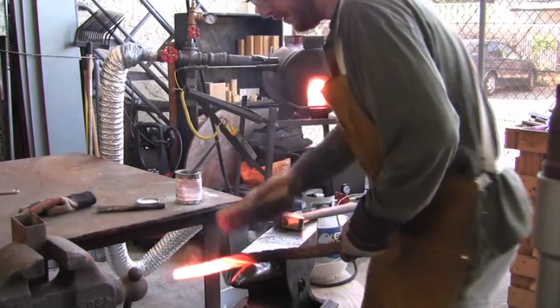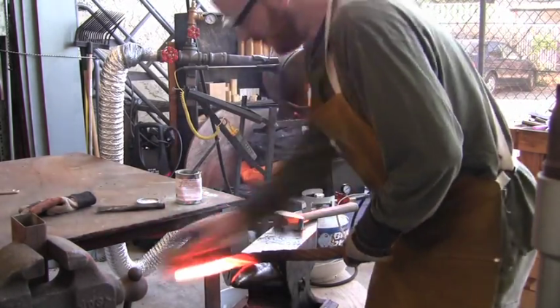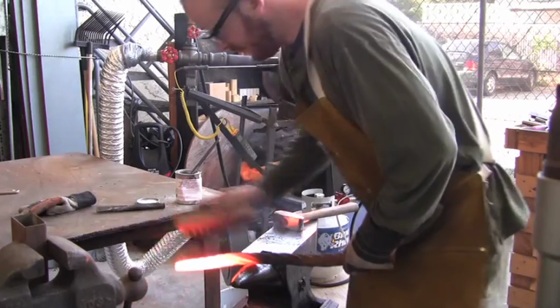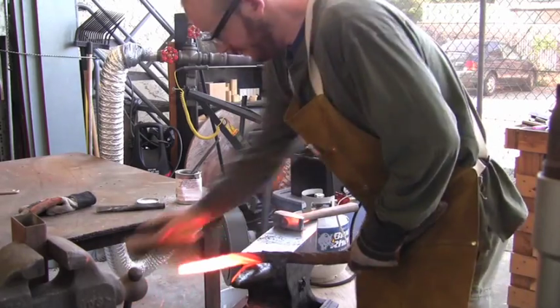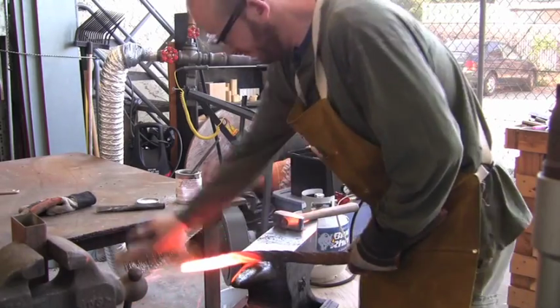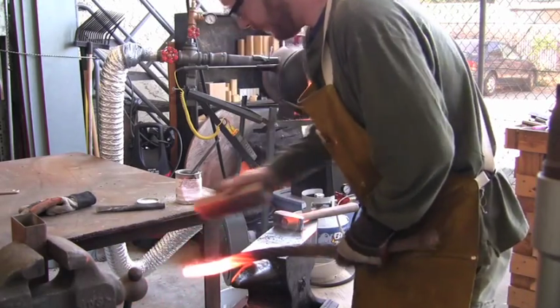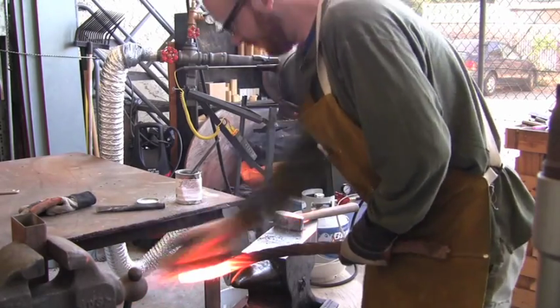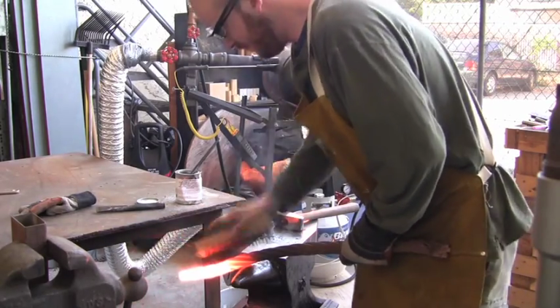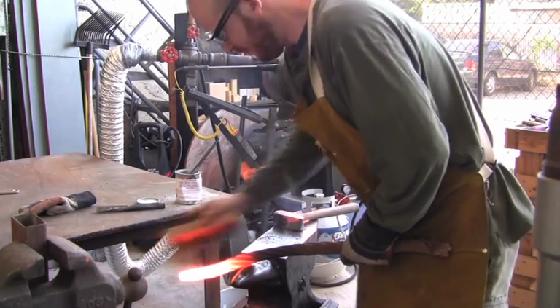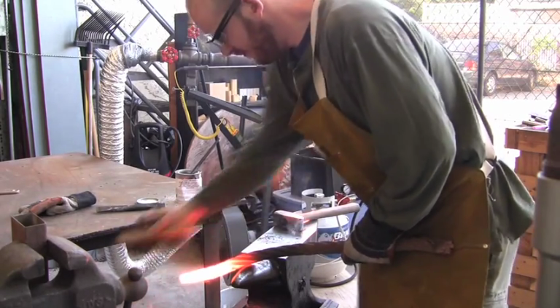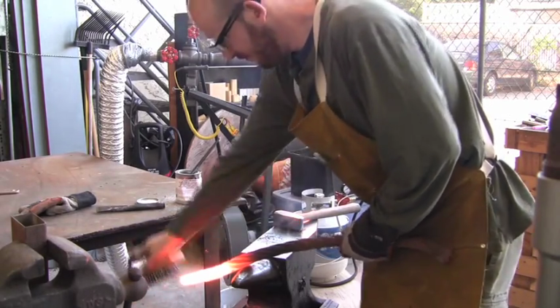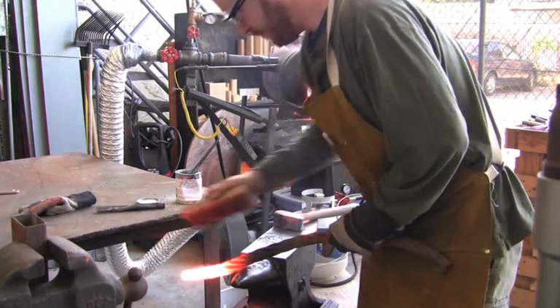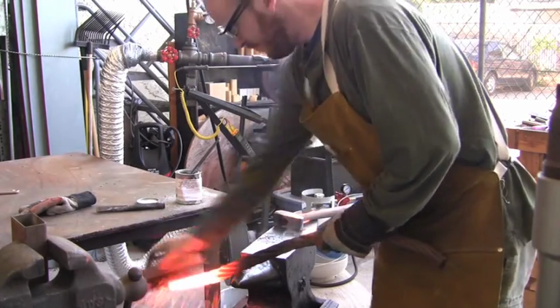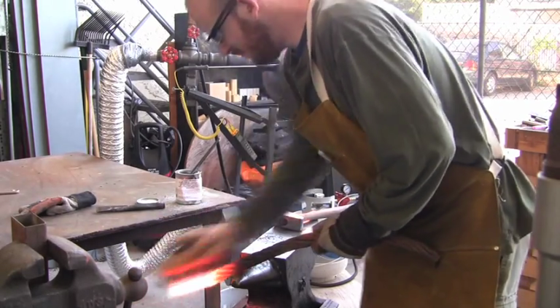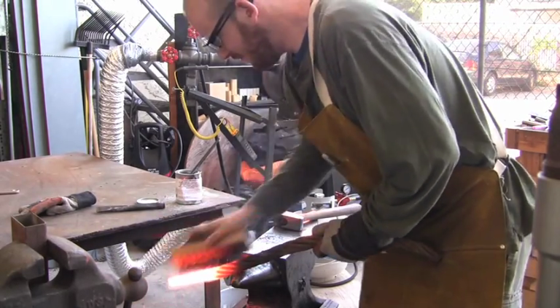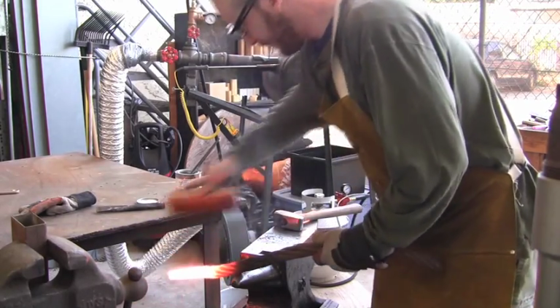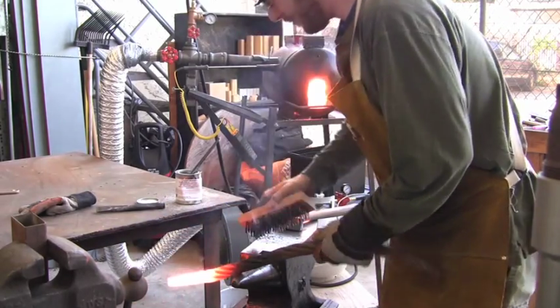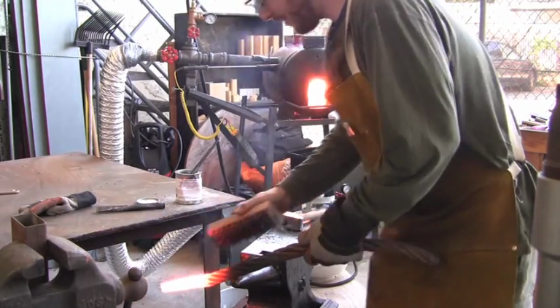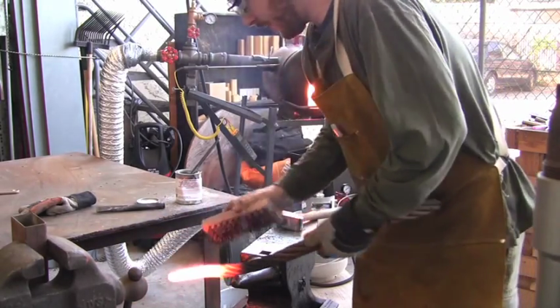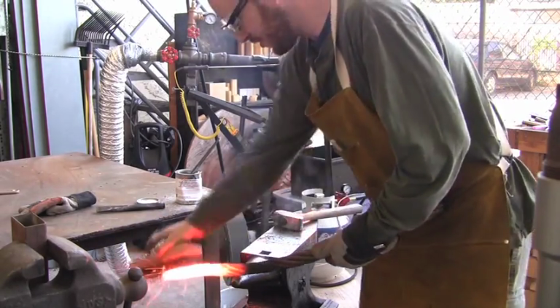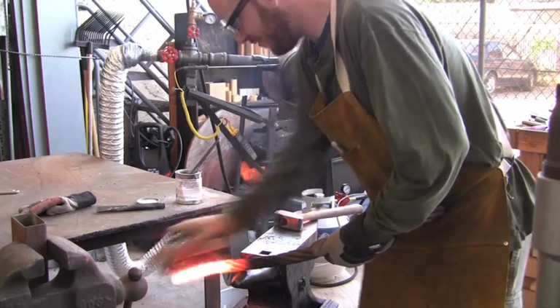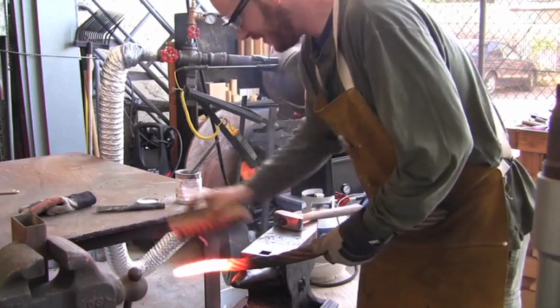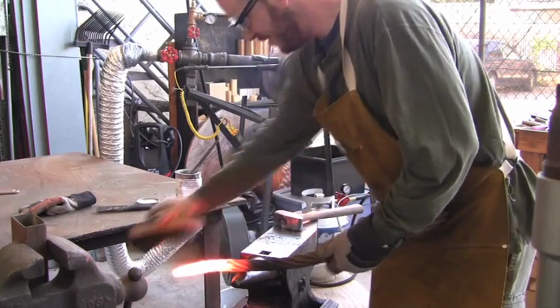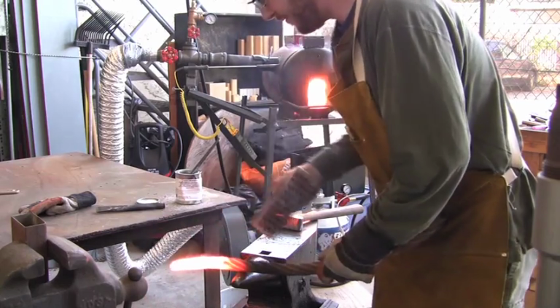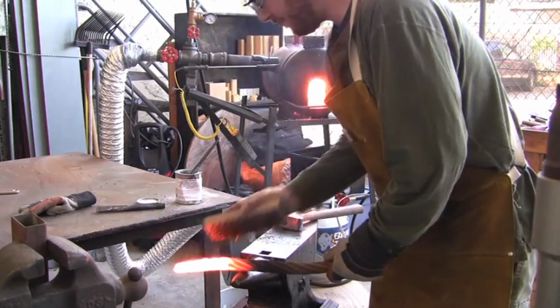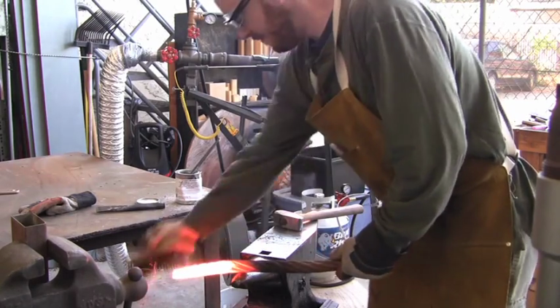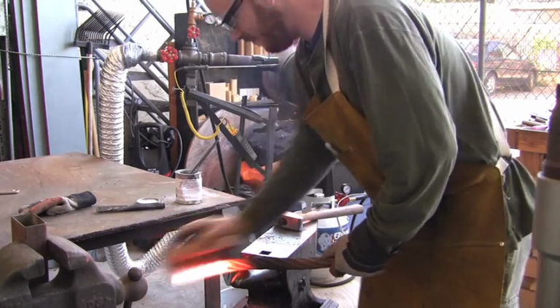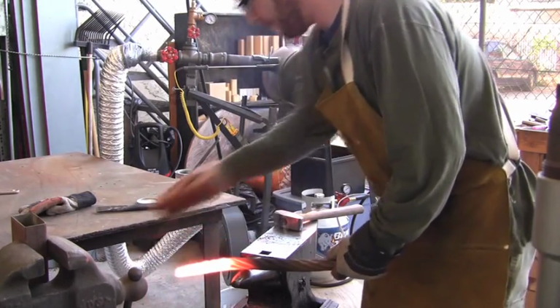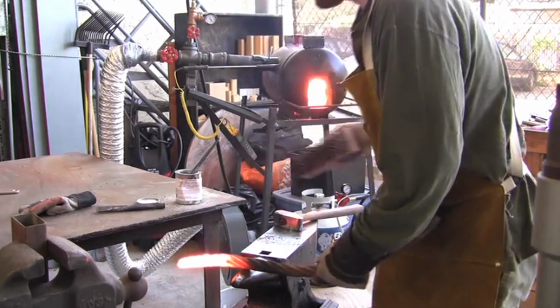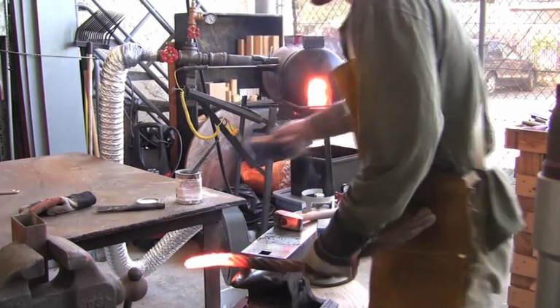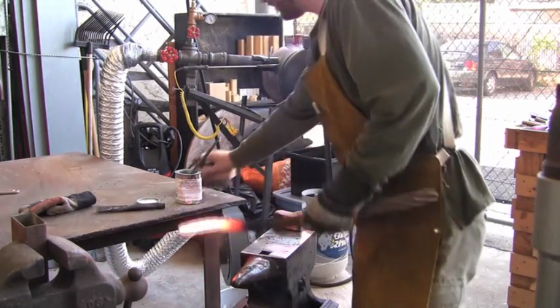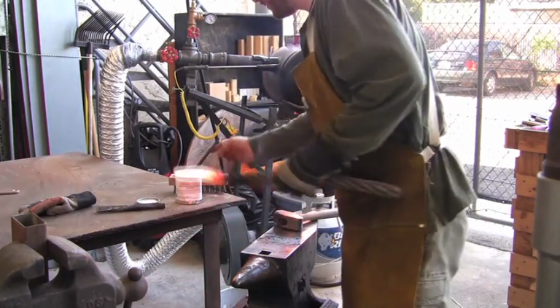We use the wire brush to remove the scale, and then reflux the cable so that the weld stays clean and no impurities are being trapped inside.